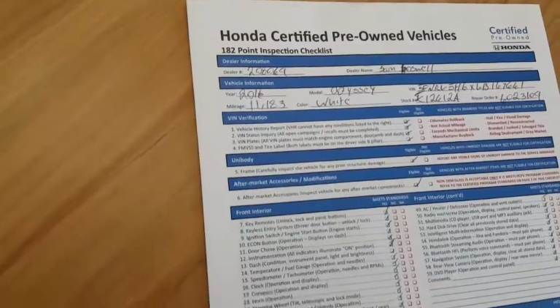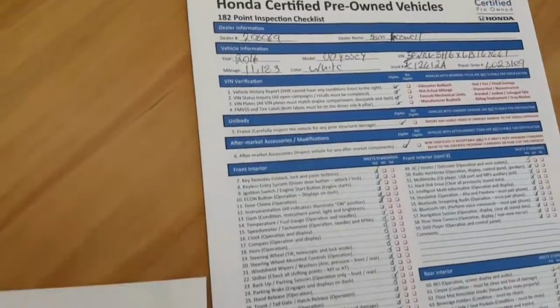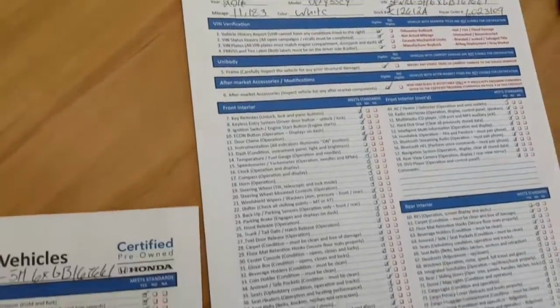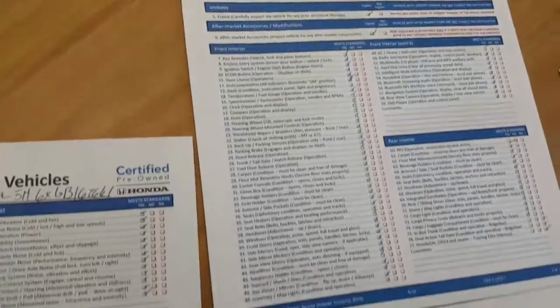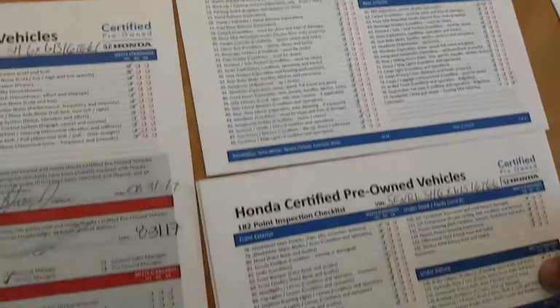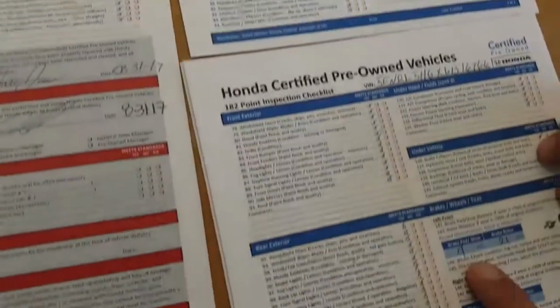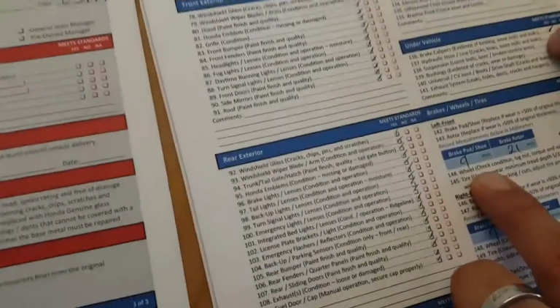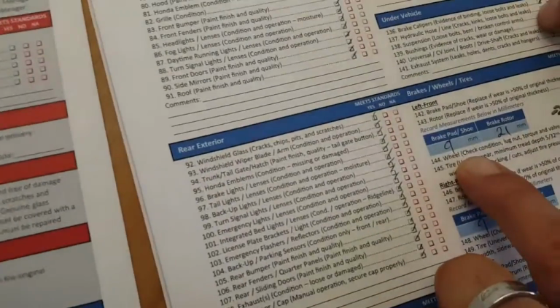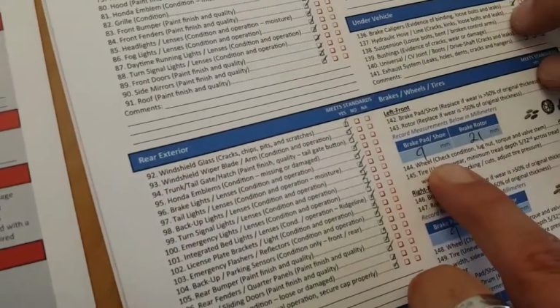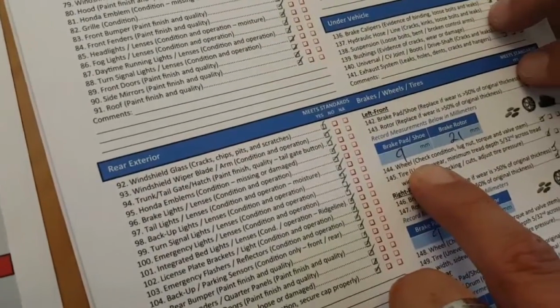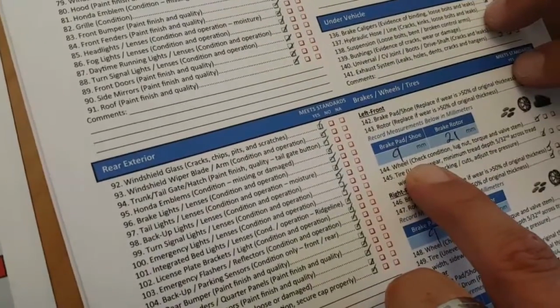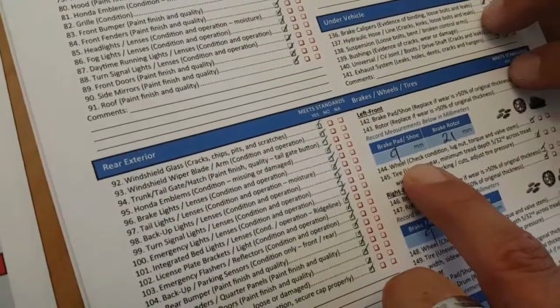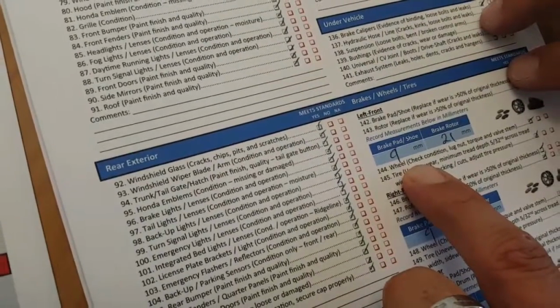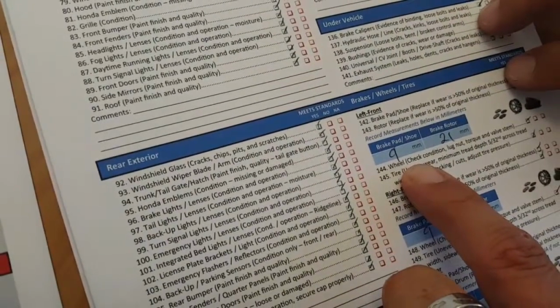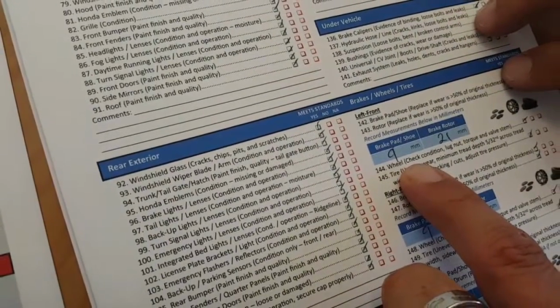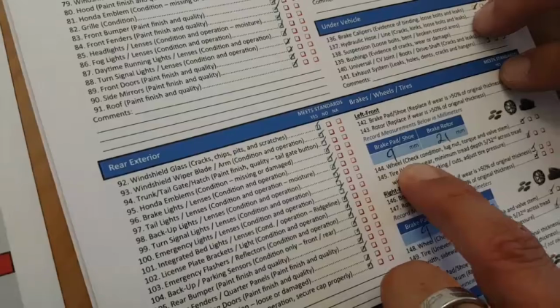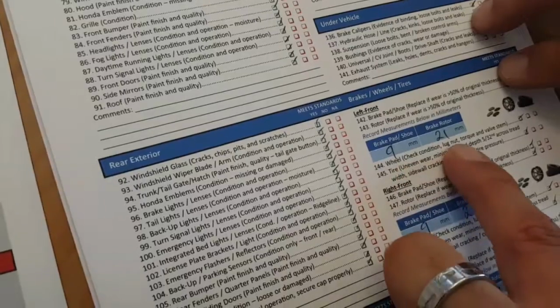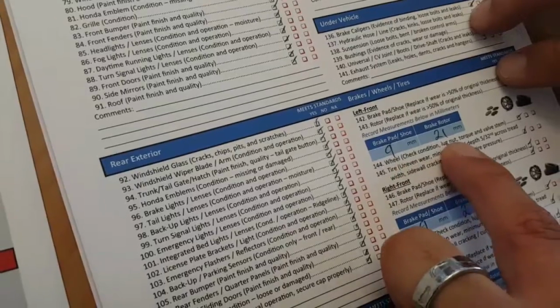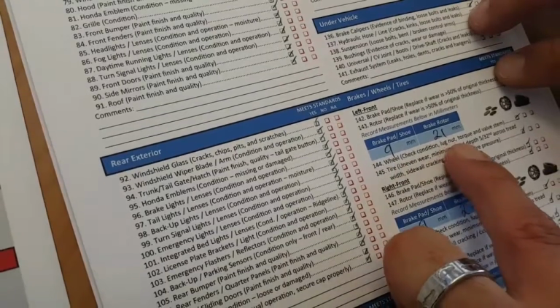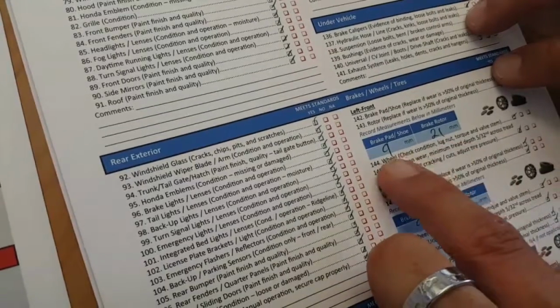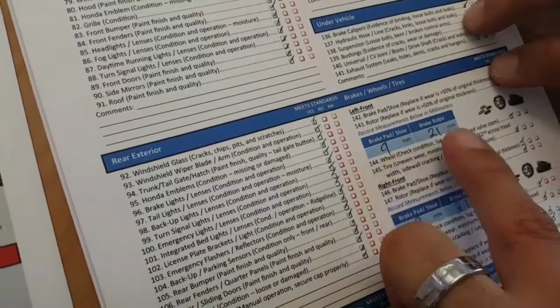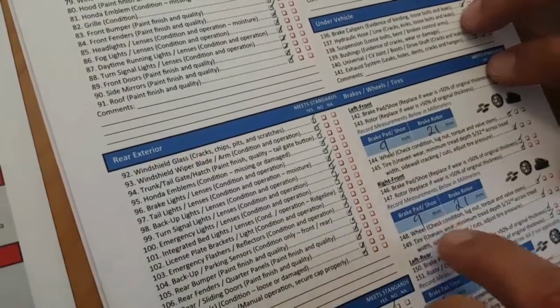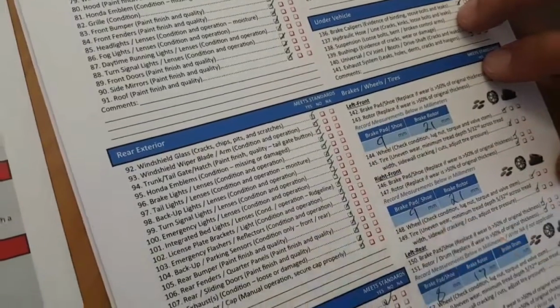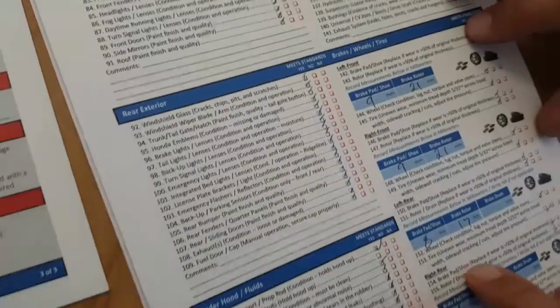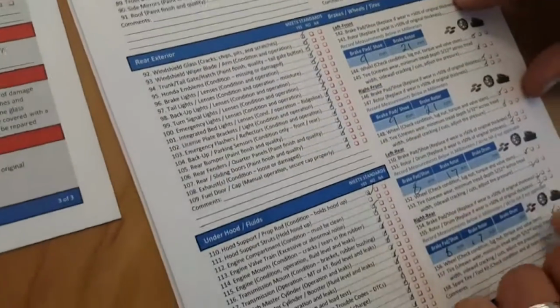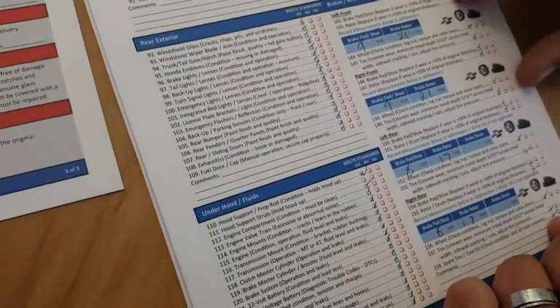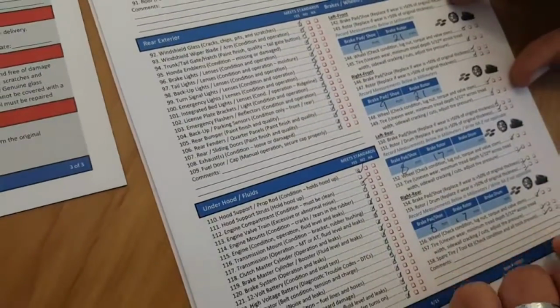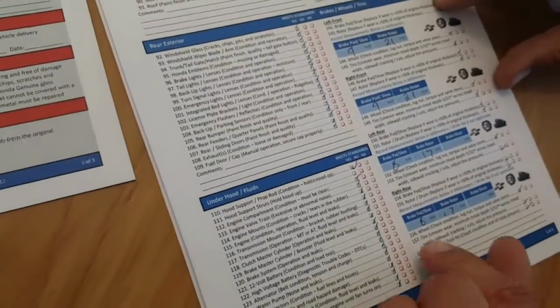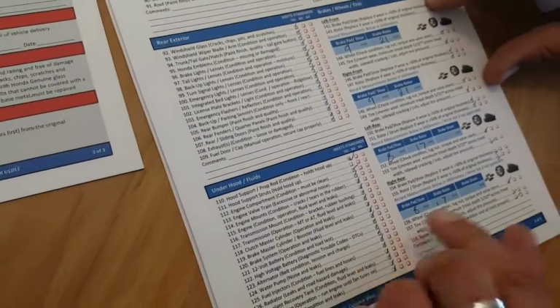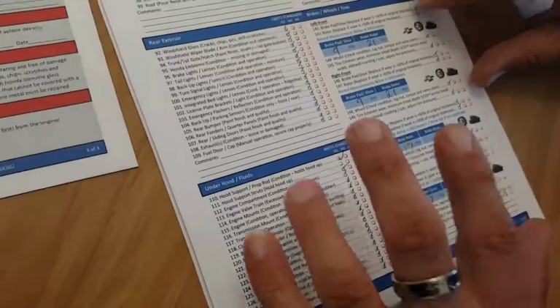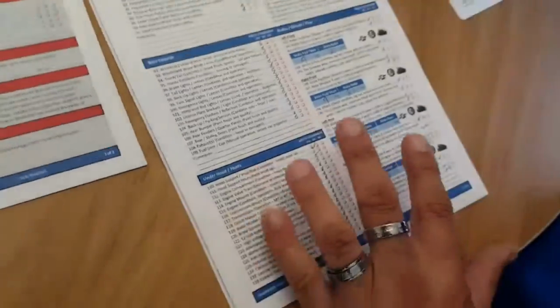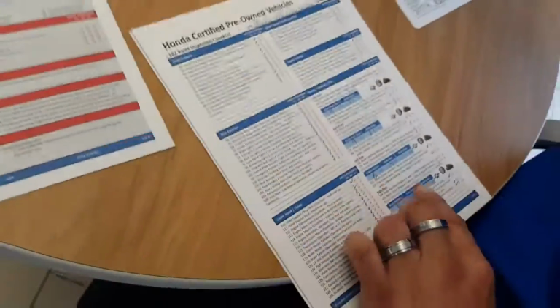It's a 182-point inspection where they literally have to go over all these items. If you pan in close right here, they literally have to do what is called micing the brake pads and the rotors to show the thickness of those. And of course they do the tires and go over all that information.